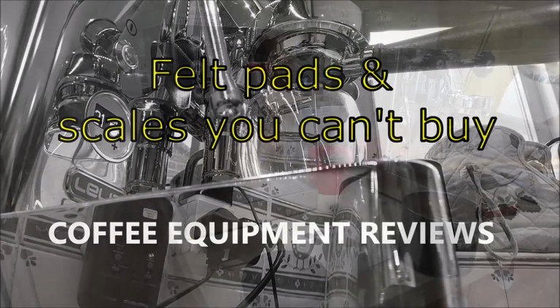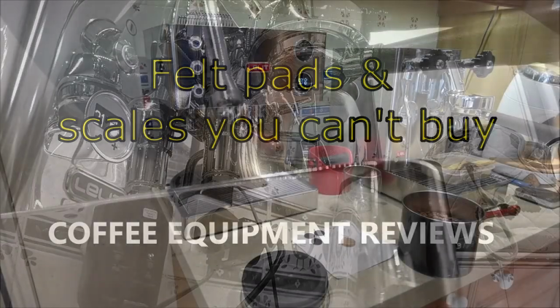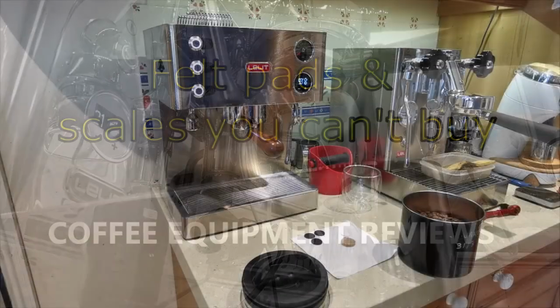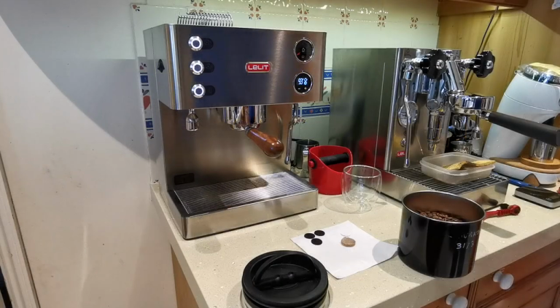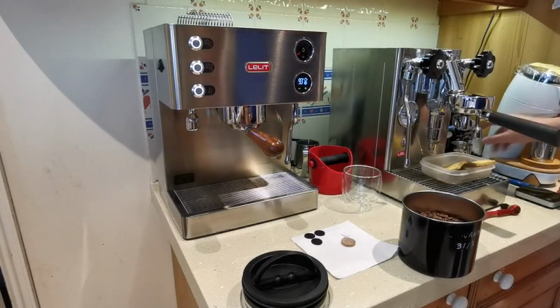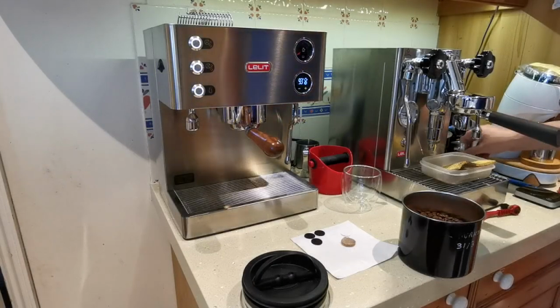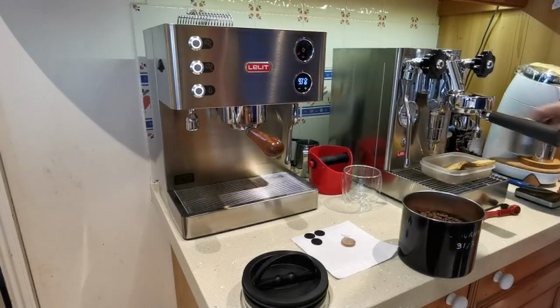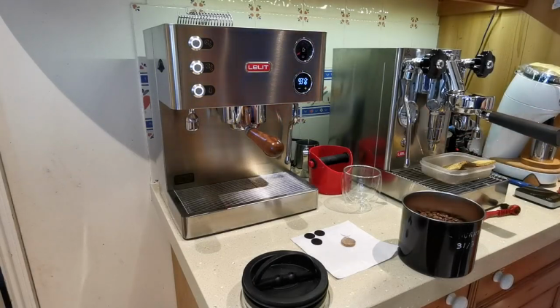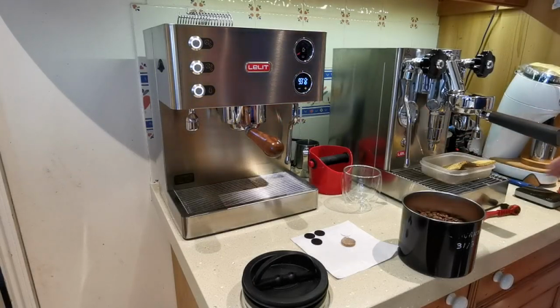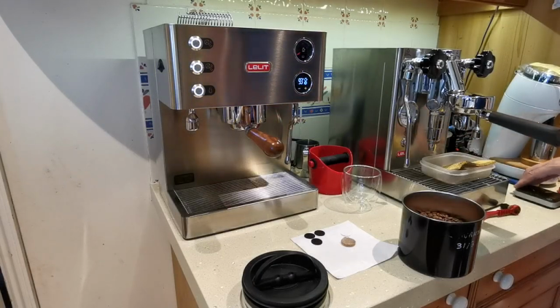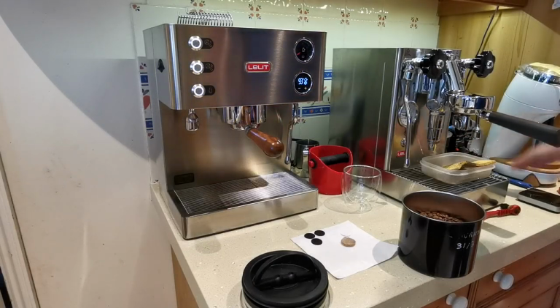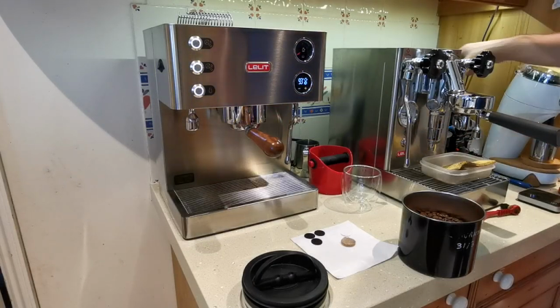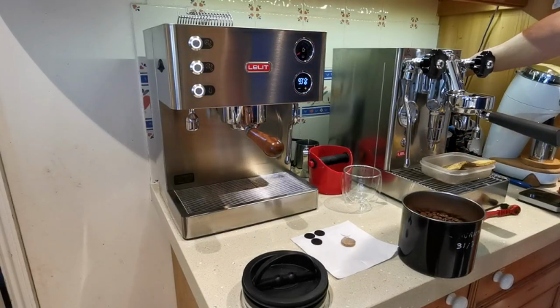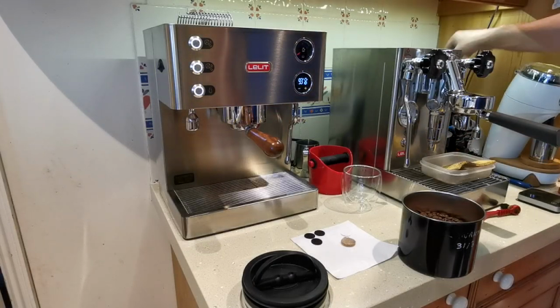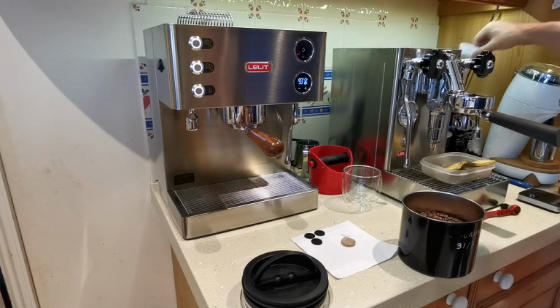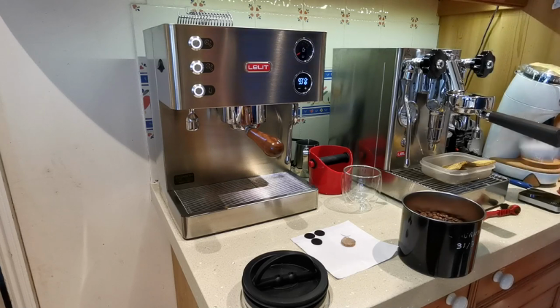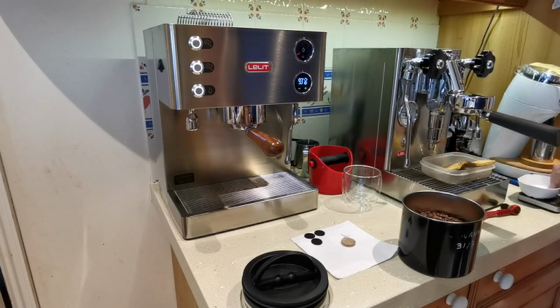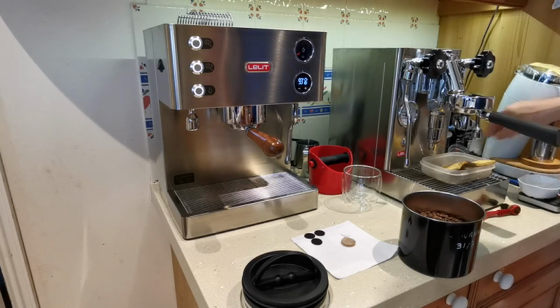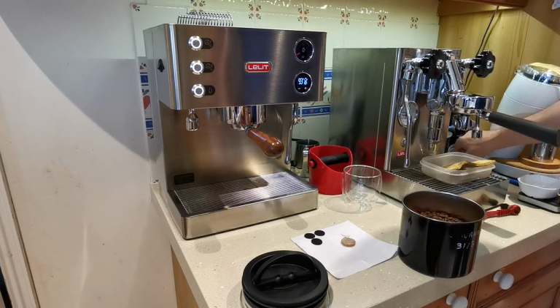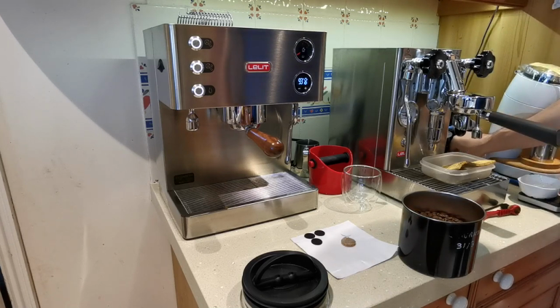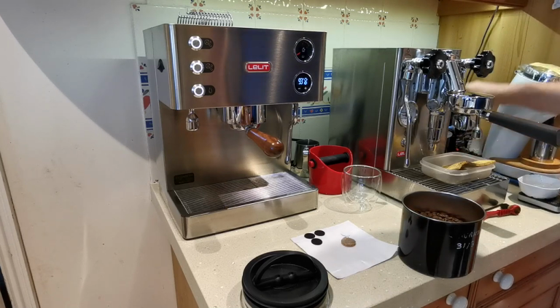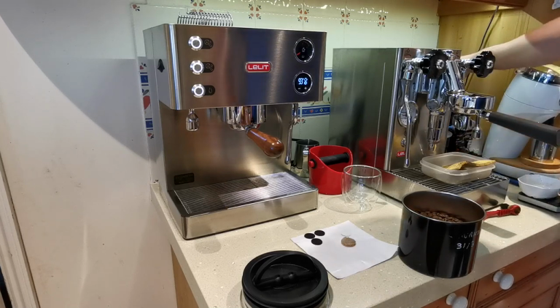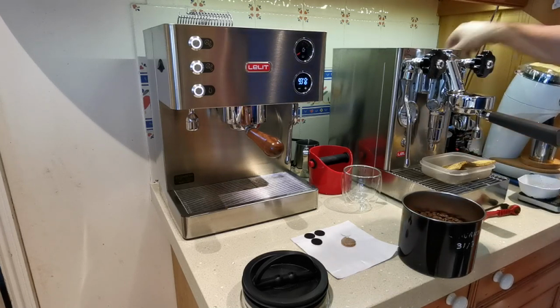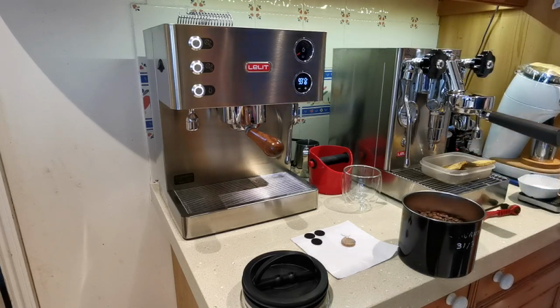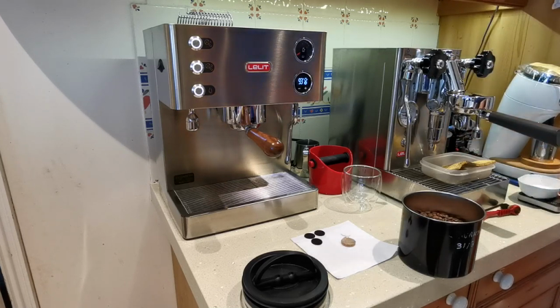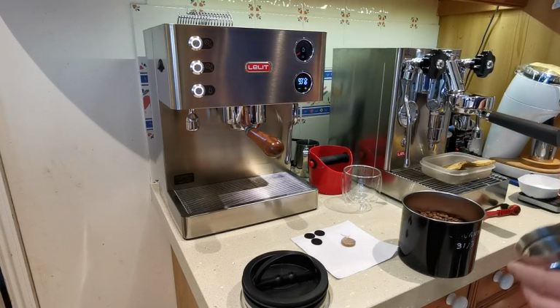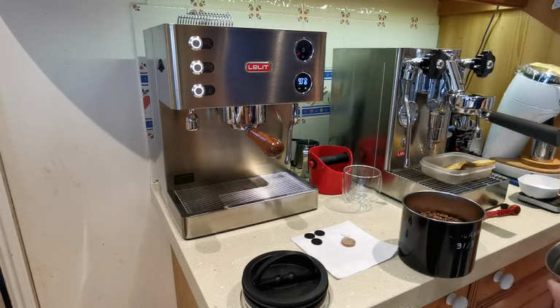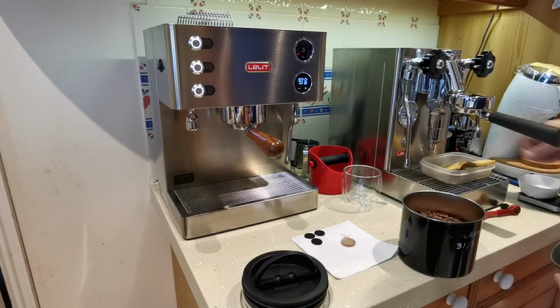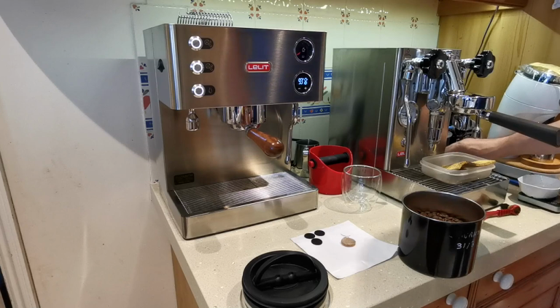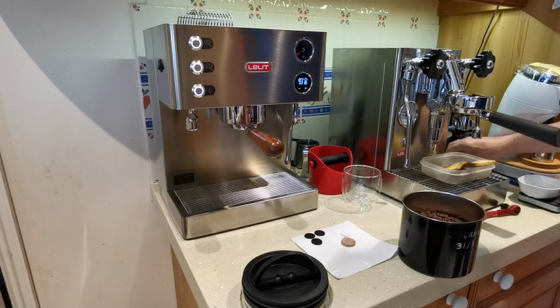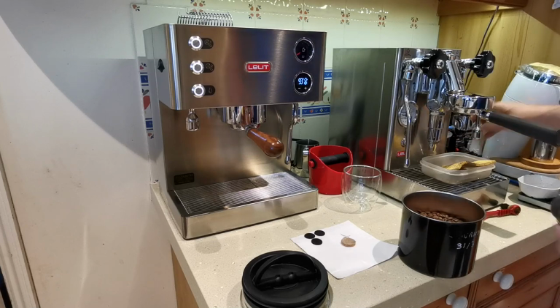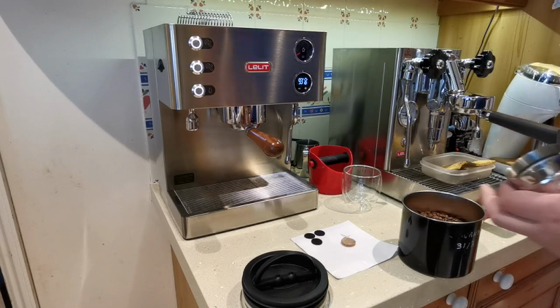Good morning. It's my morning coffee series video. I haven't uploaded for a little while. I'm going to talk about a few simple things today while I make myself a coffee.